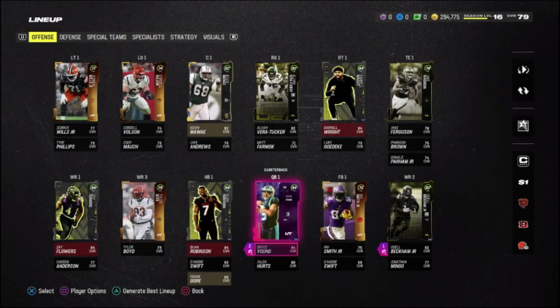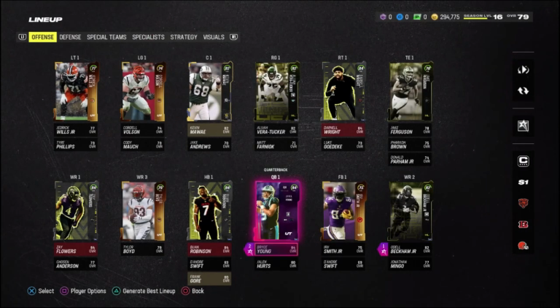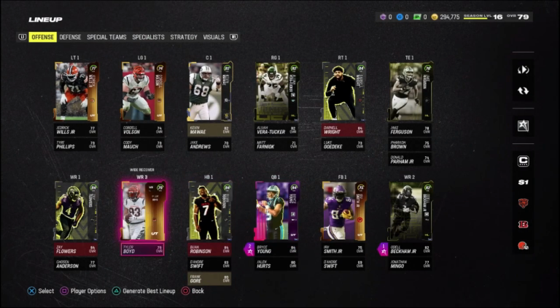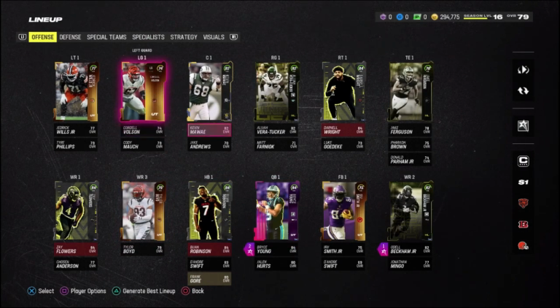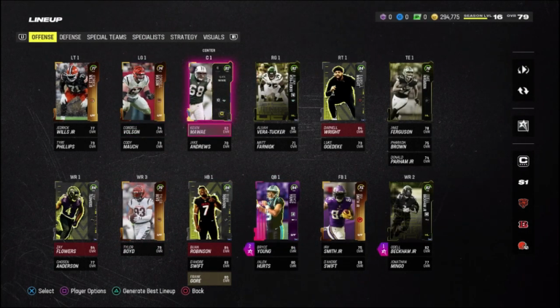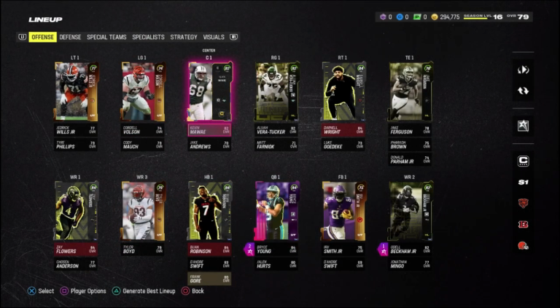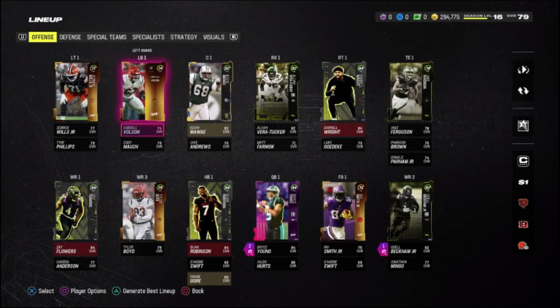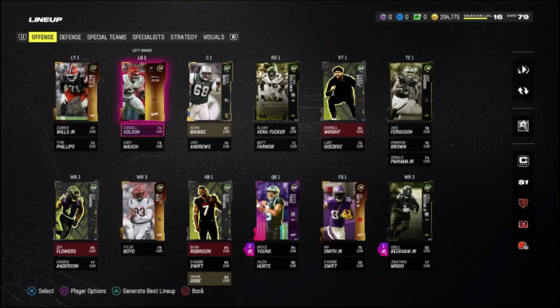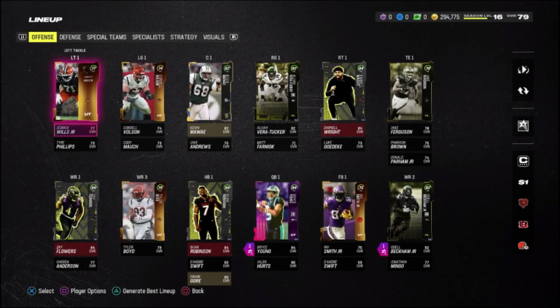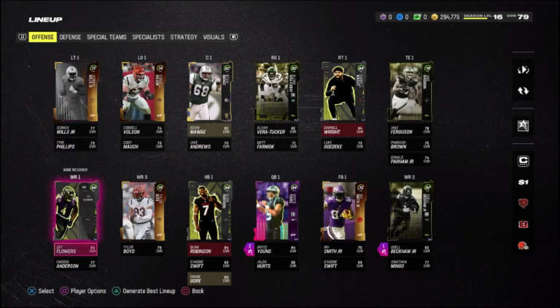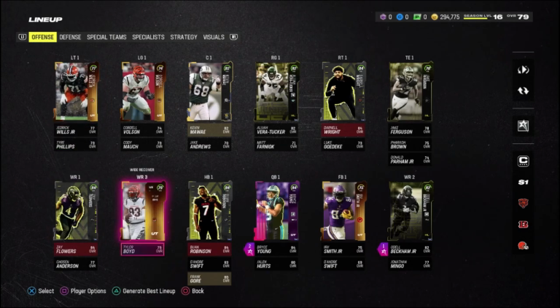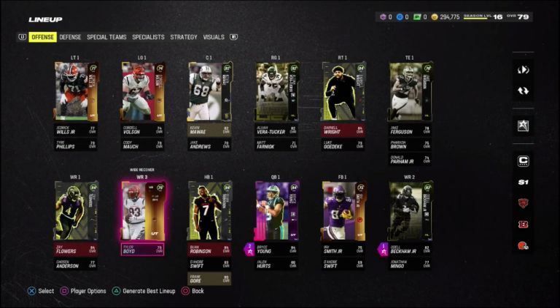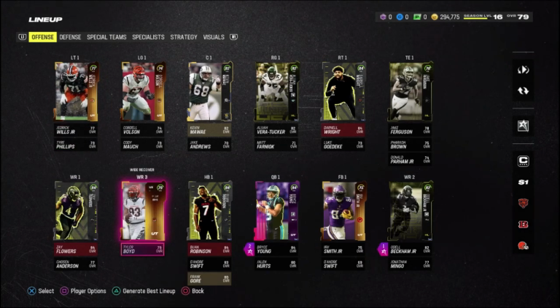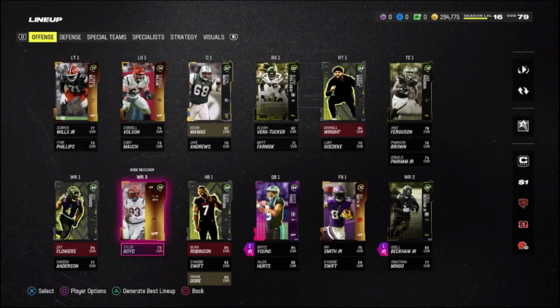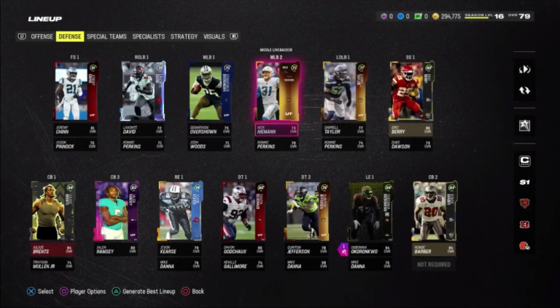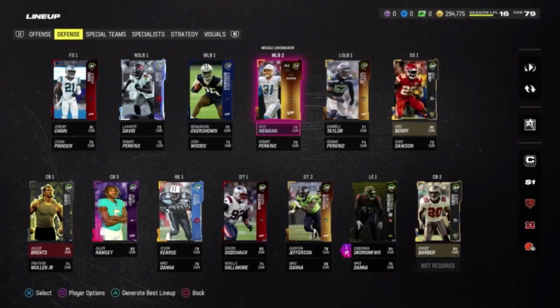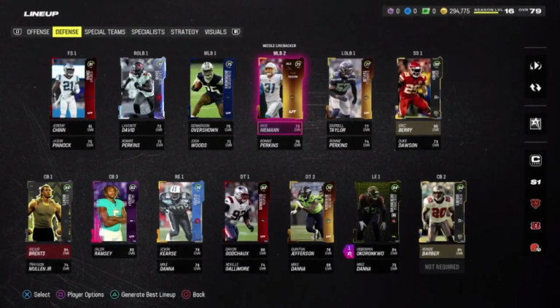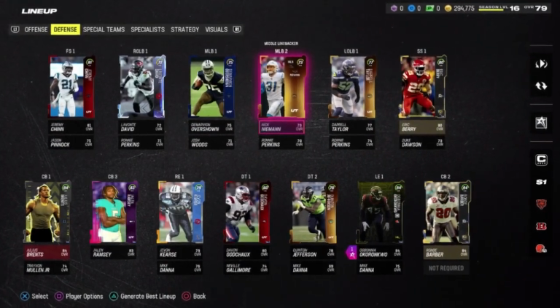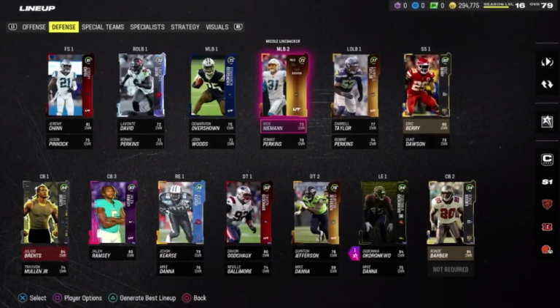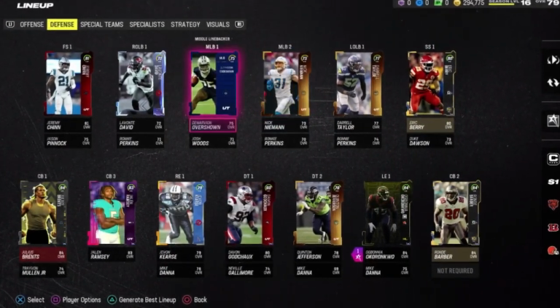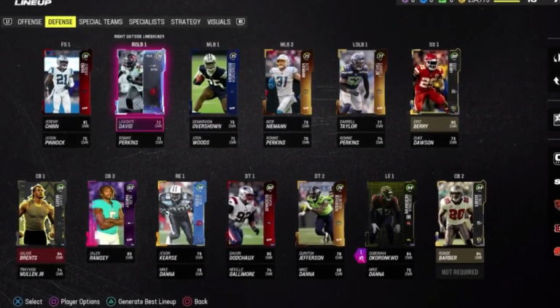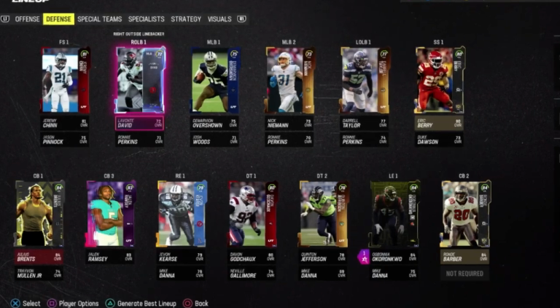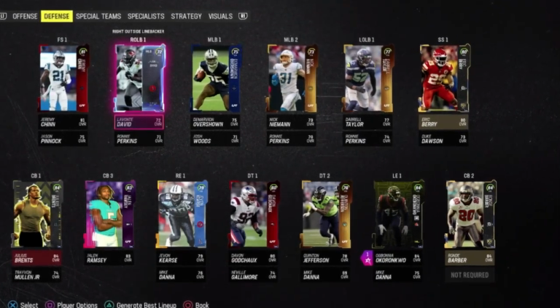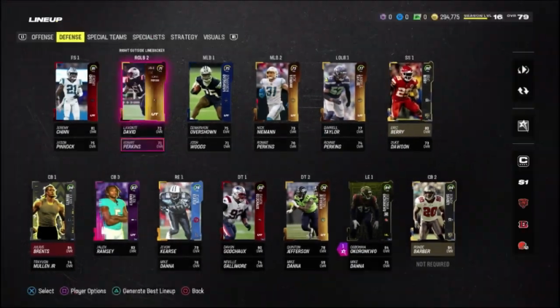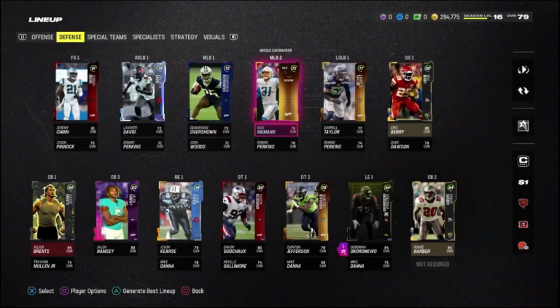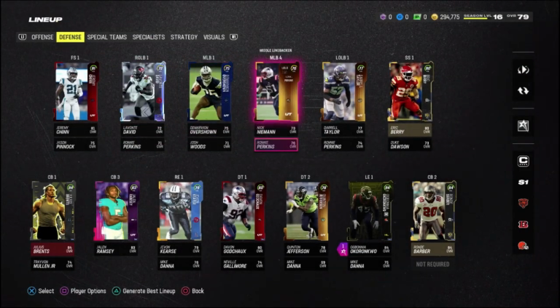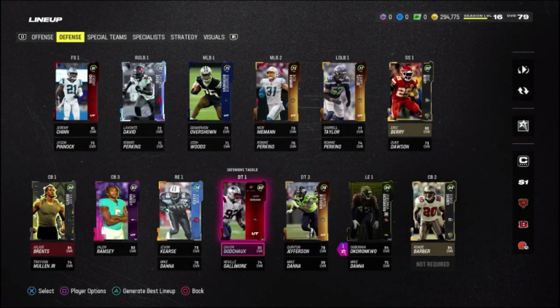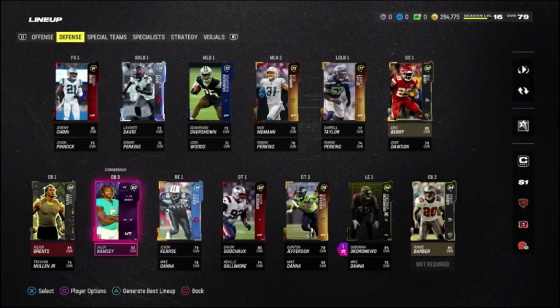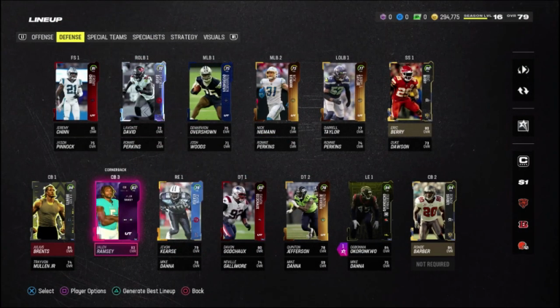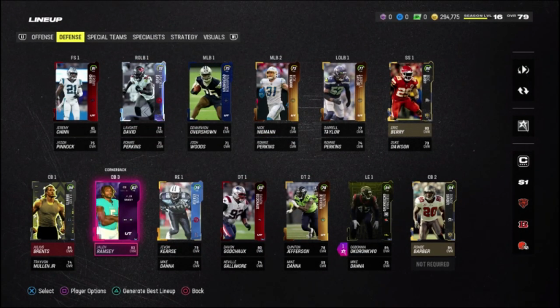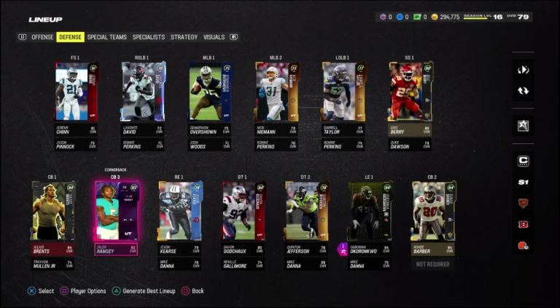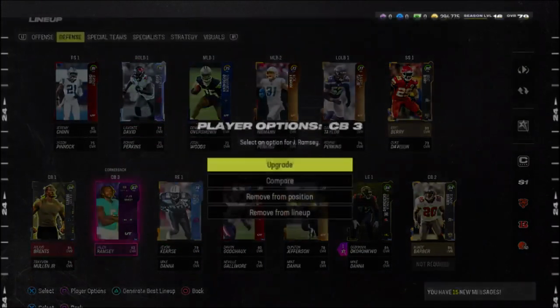Adding some of those players into the lineup, not much has changed for the offense honestly. The left side of the offensive line can get better, and our wide receiver three spot is weak with the Tyler void. For the defense, we really need a middle linebacker and a right outside linebacker.